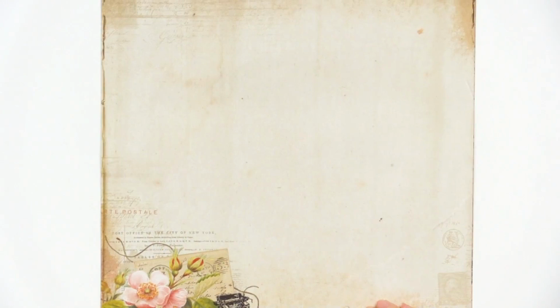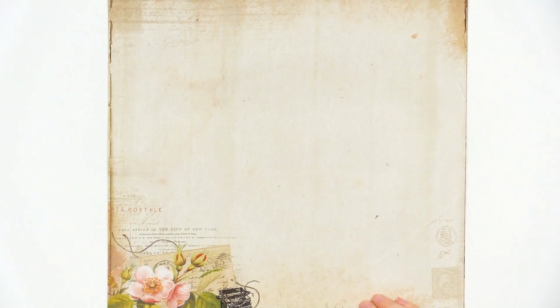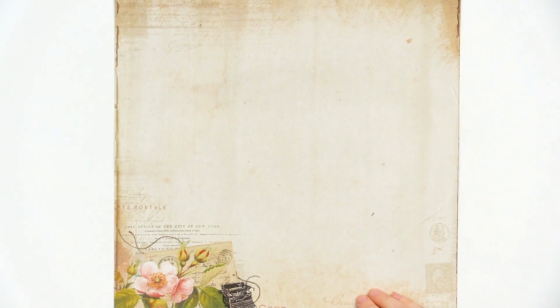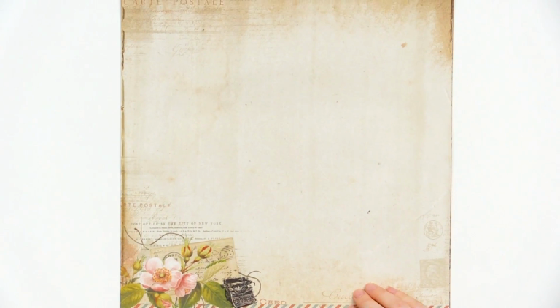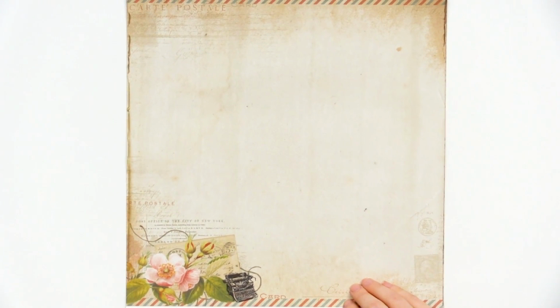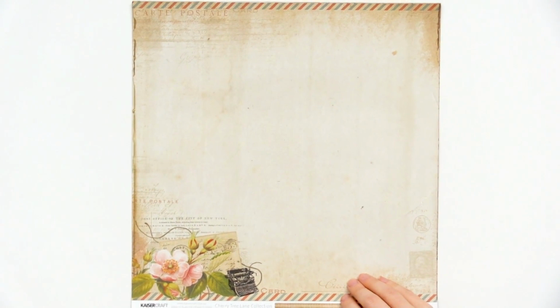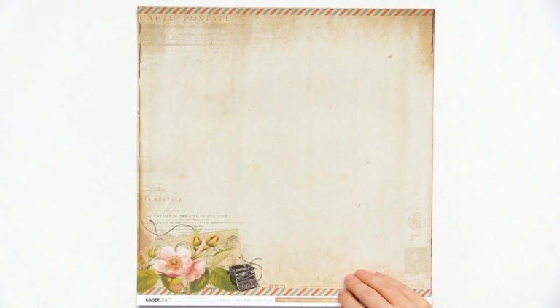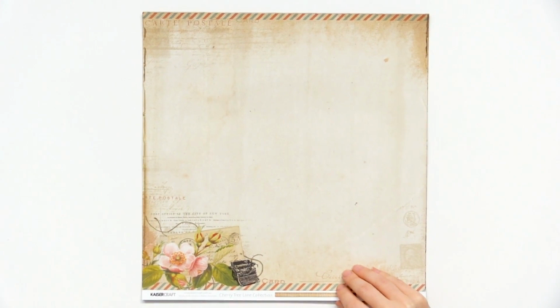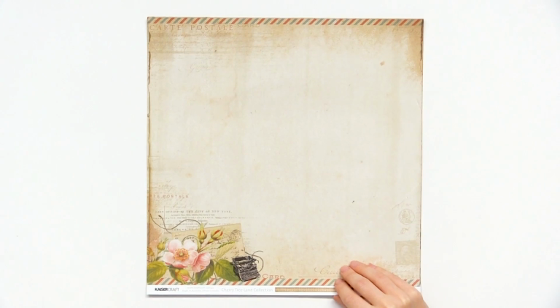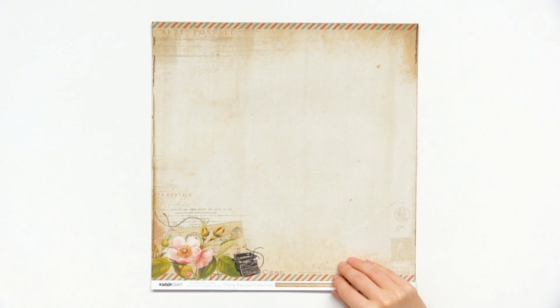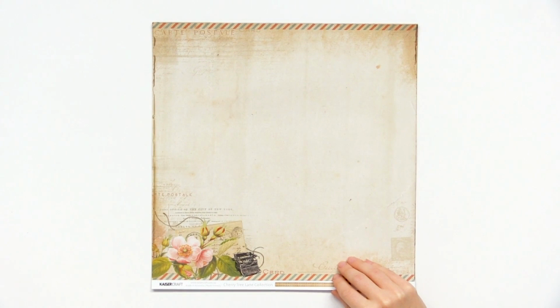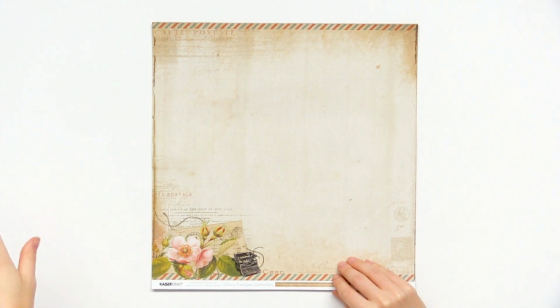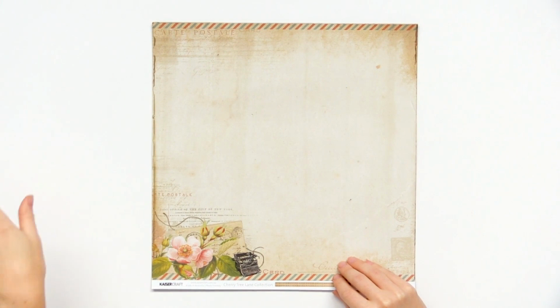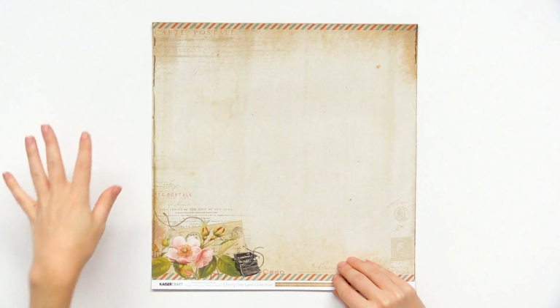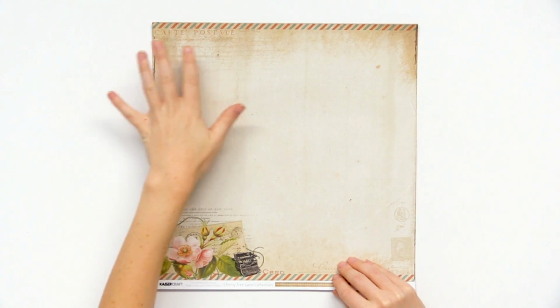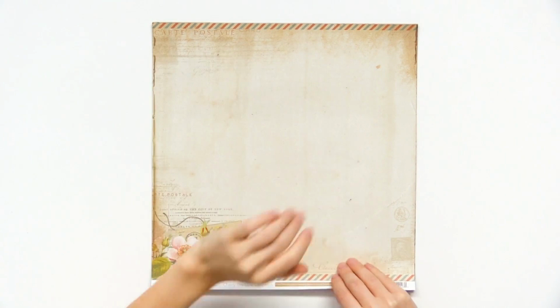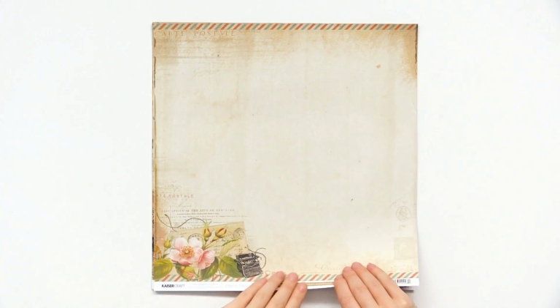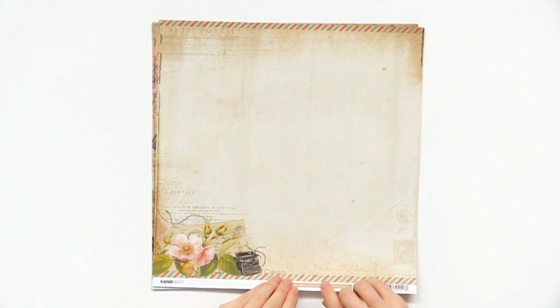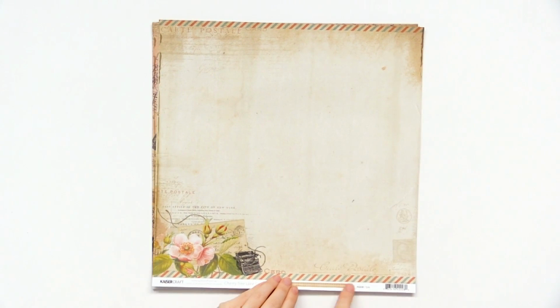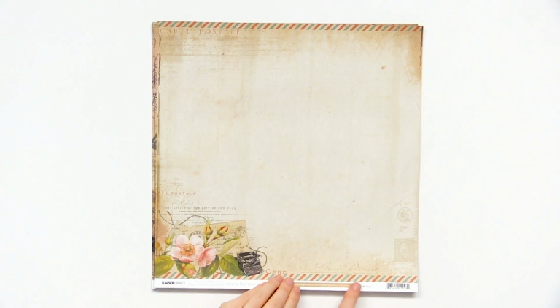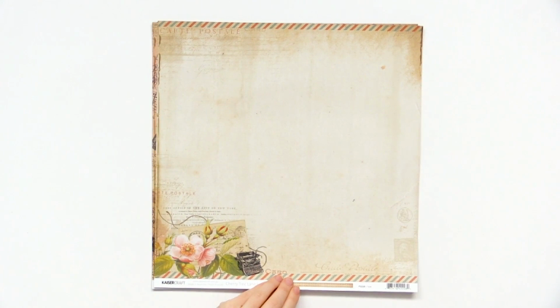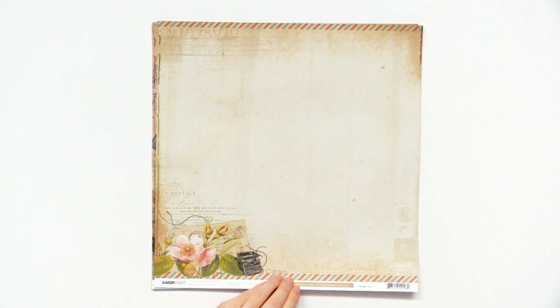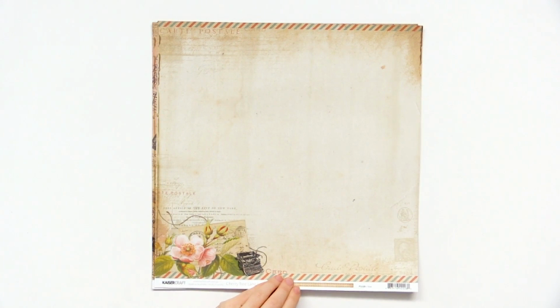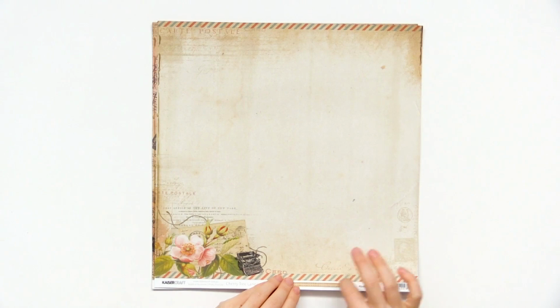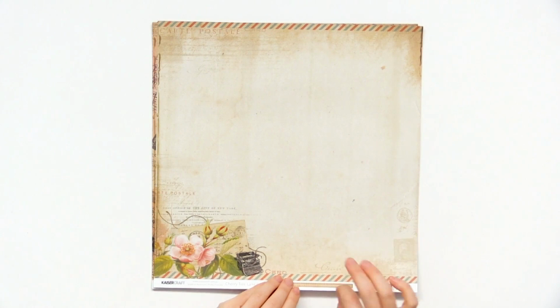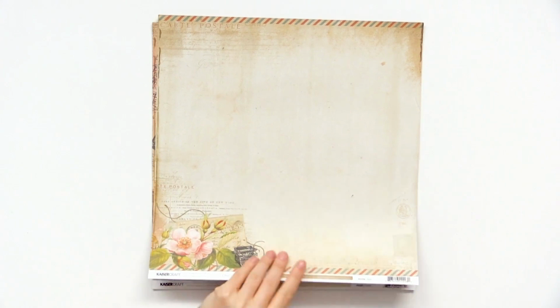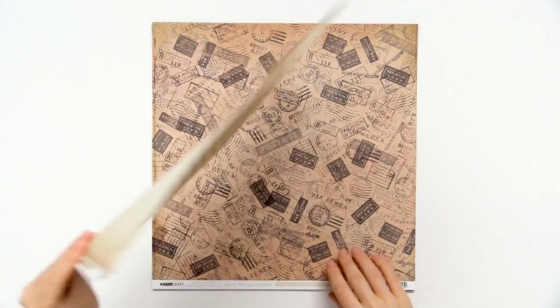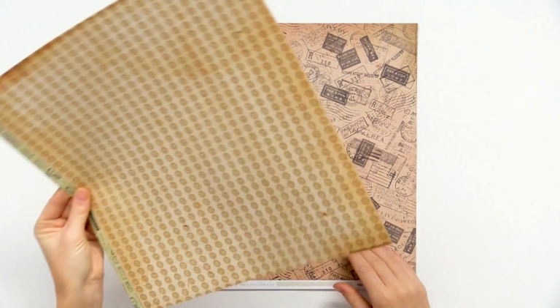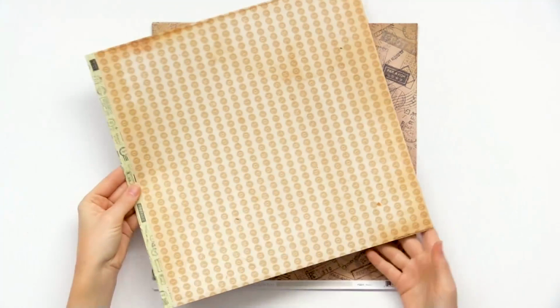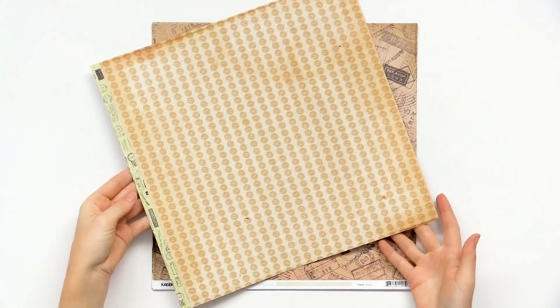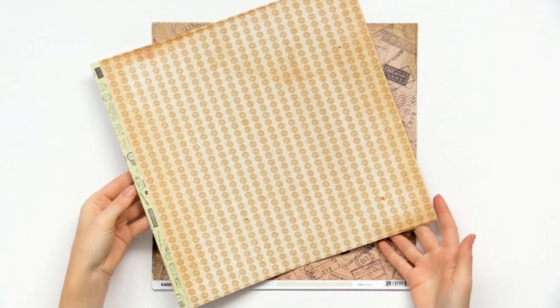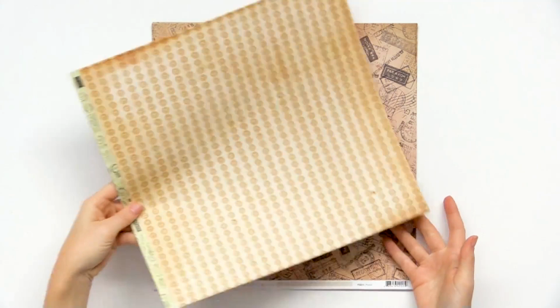This one has a really cute little typewriter right on the edge and it says 'carte postale' really lightly everywhere, and has that fun postage color border. Here's the back of that one.